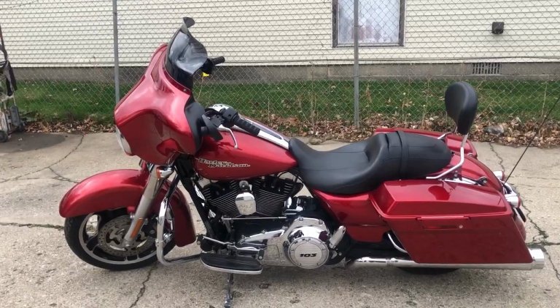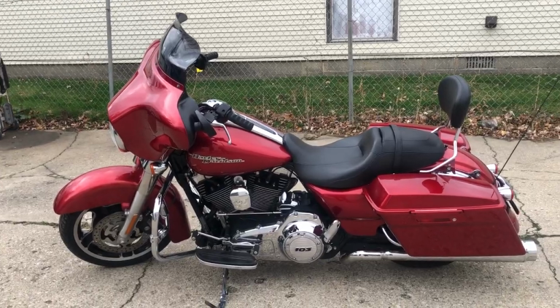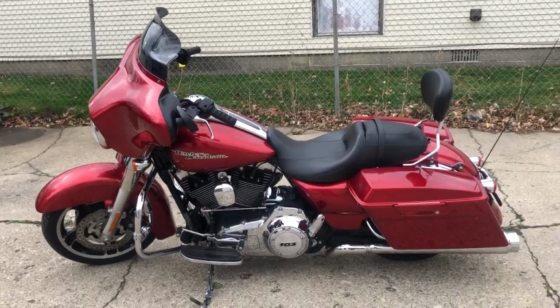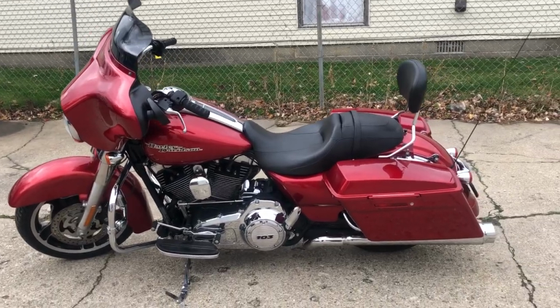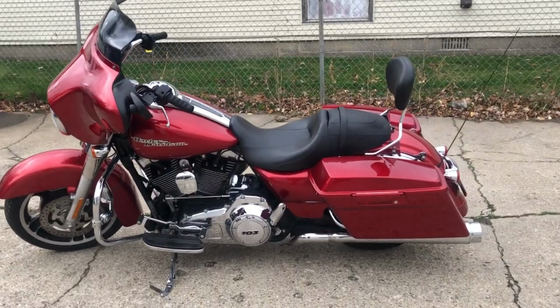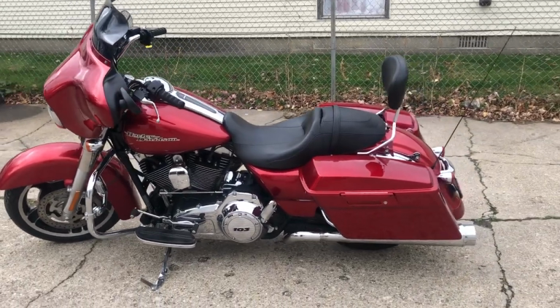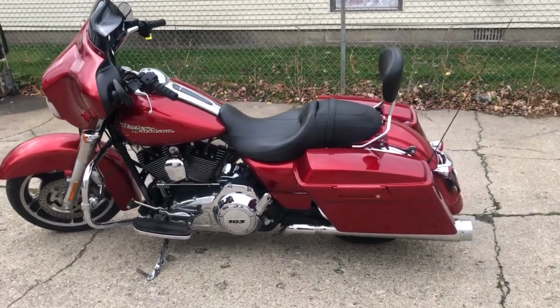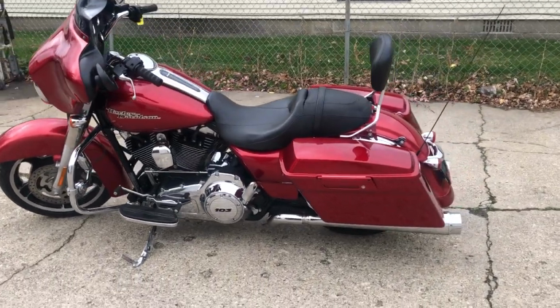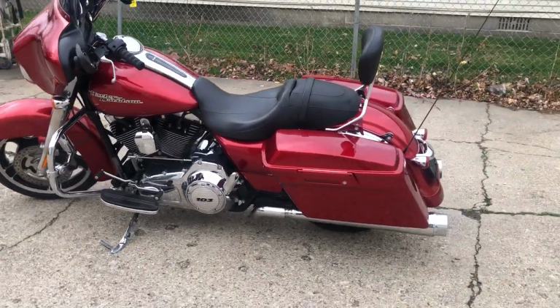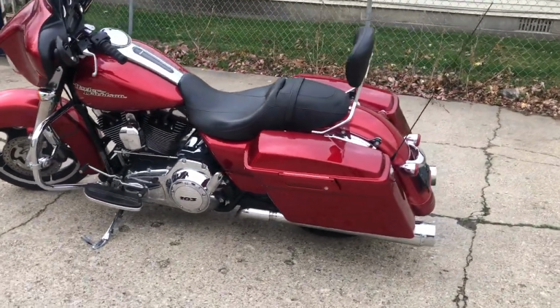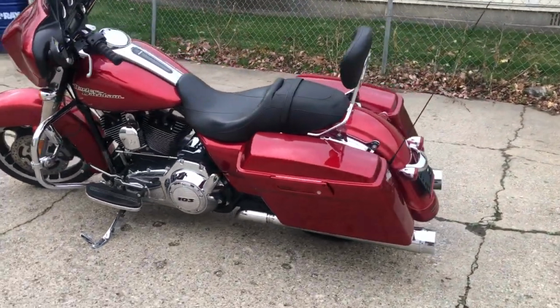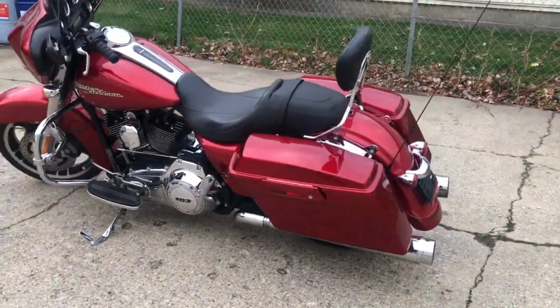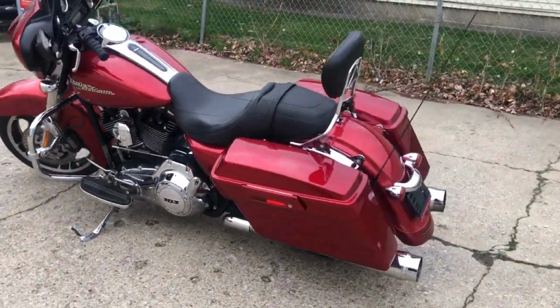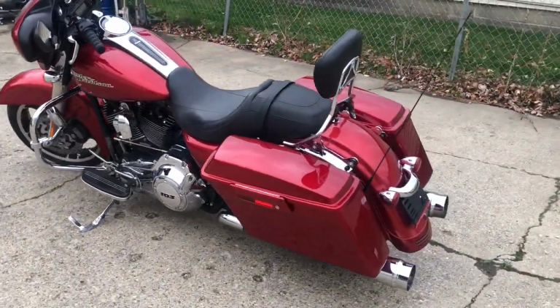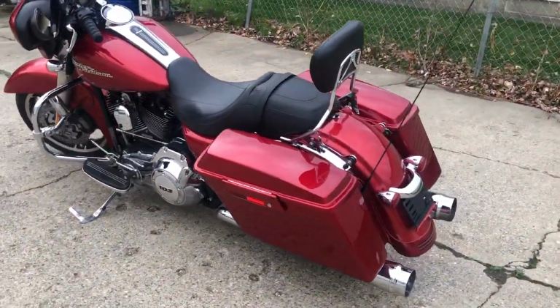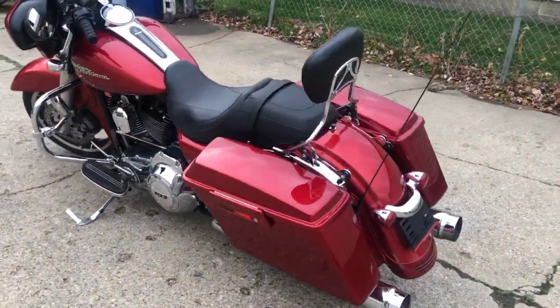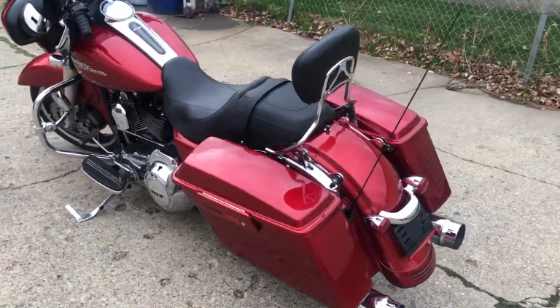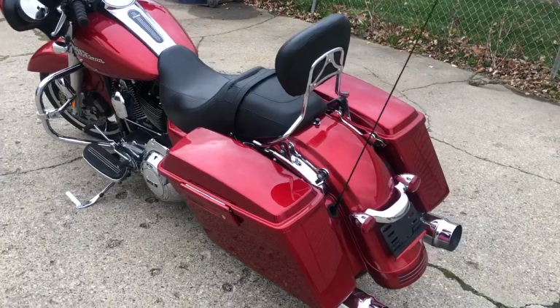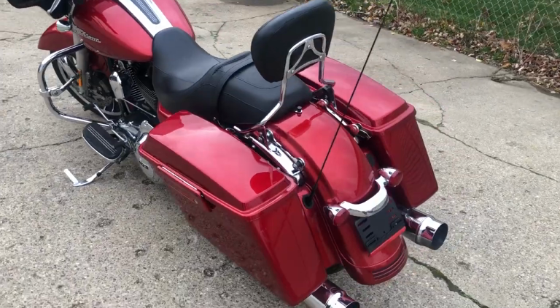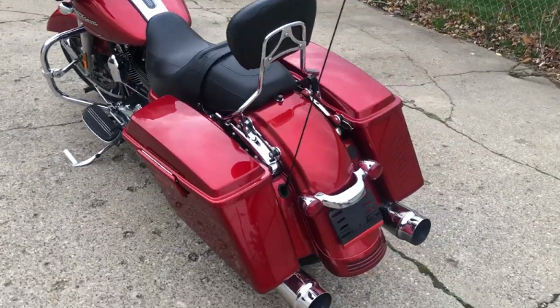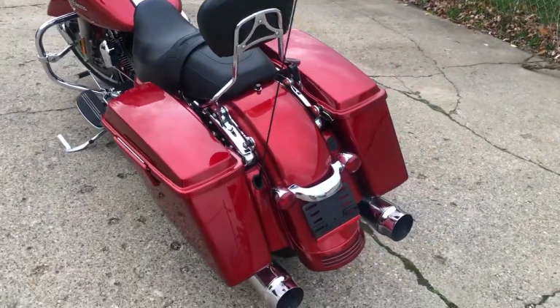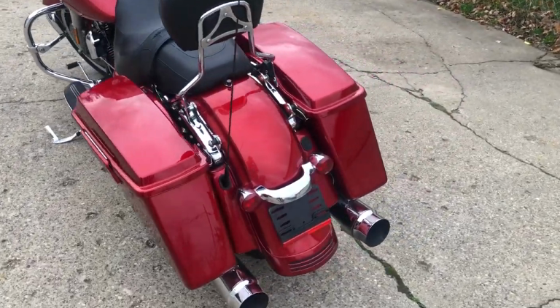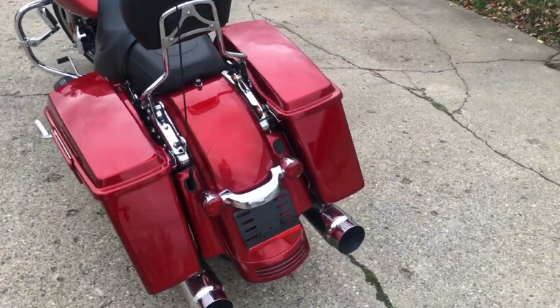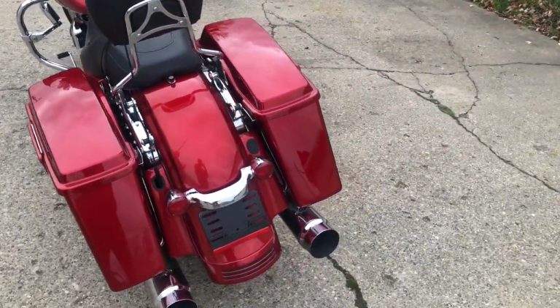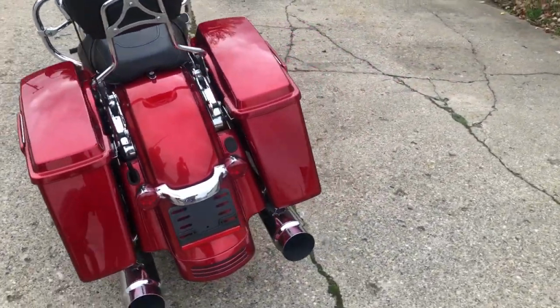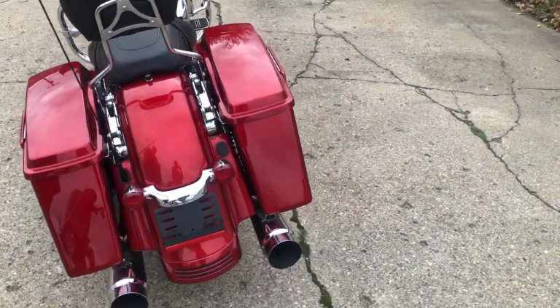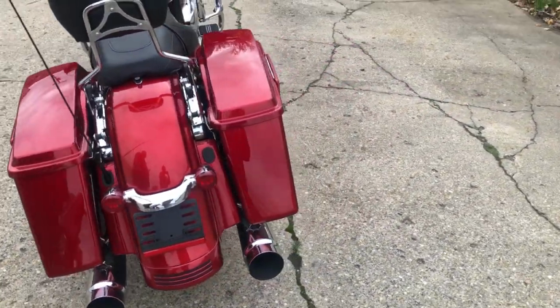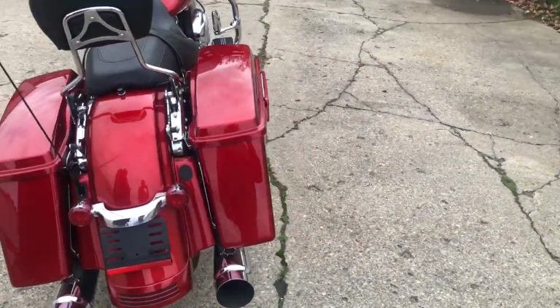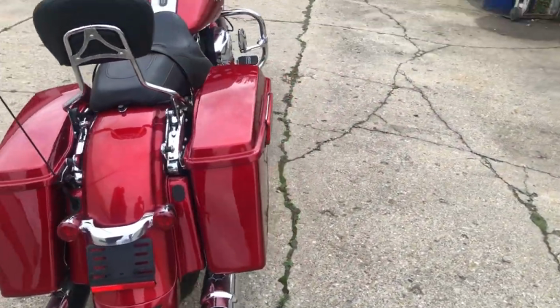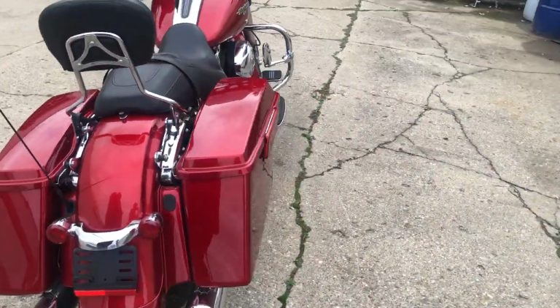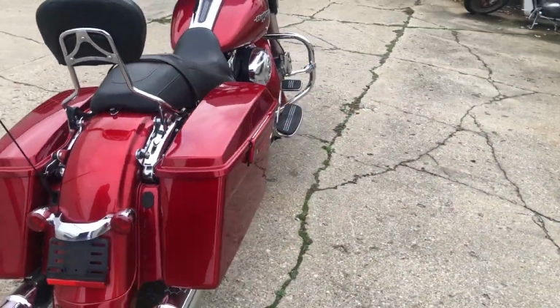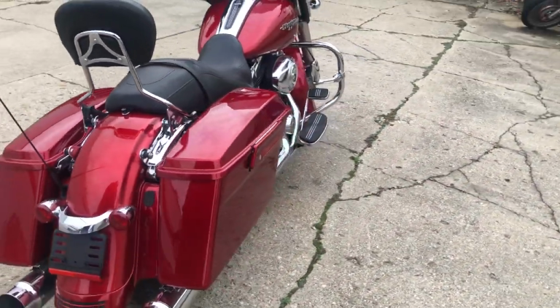Hey guys, ApprovalPowerSports.com doing some videos on some stuff that just came into the showroom. Check this one out, it's a 2013 Street Glide. Great mileage on this one, 12,359 miles.